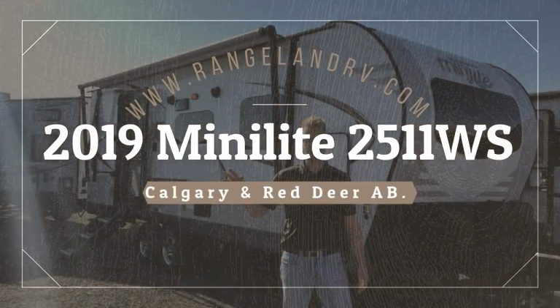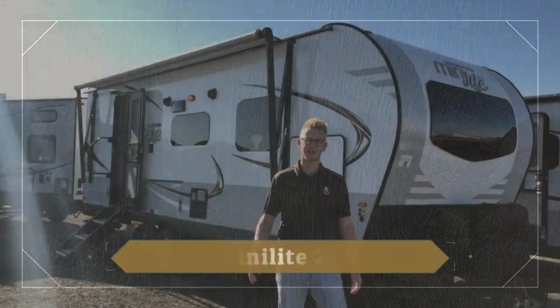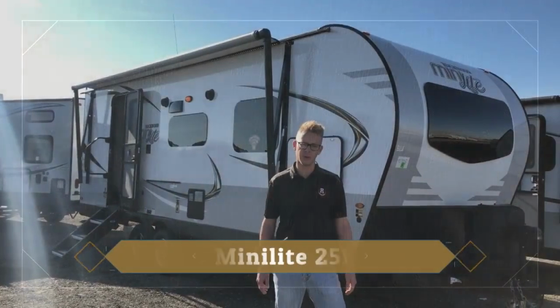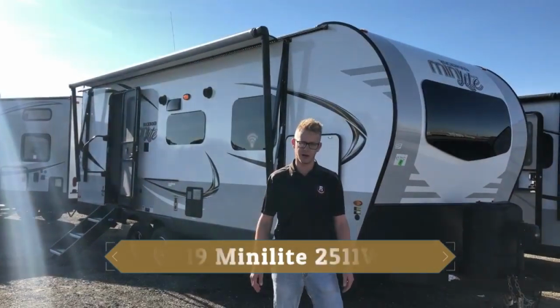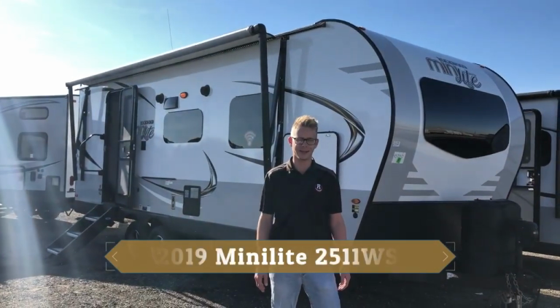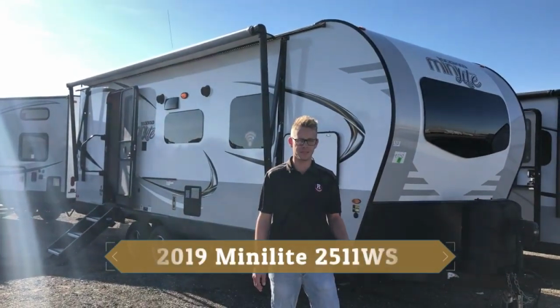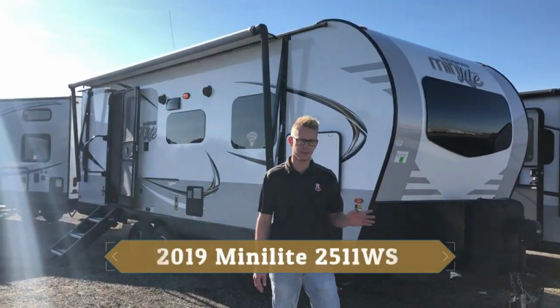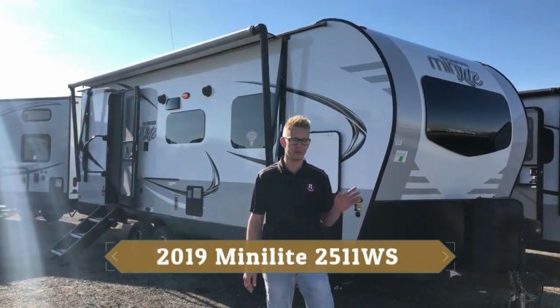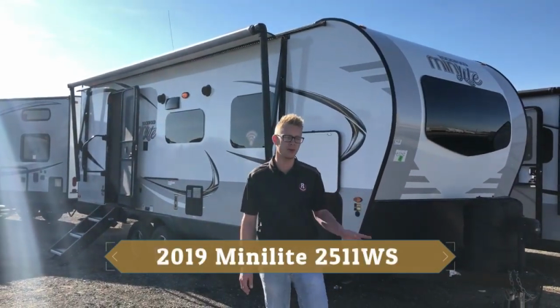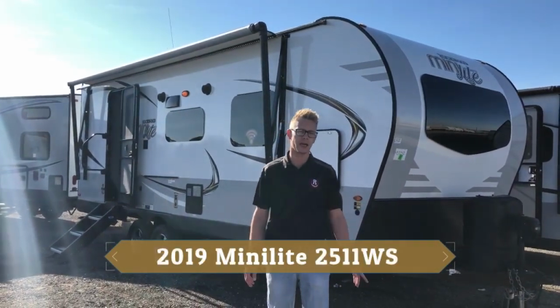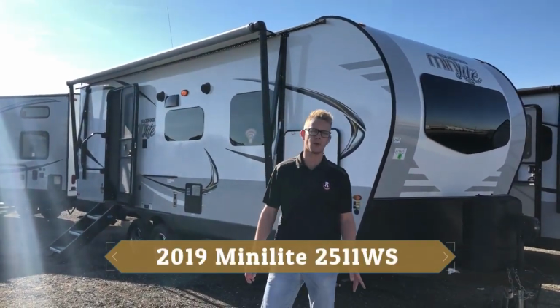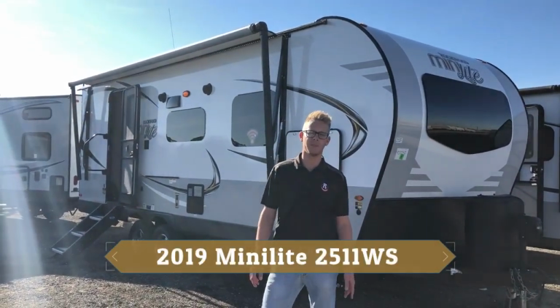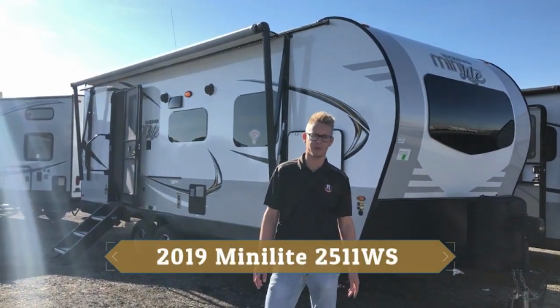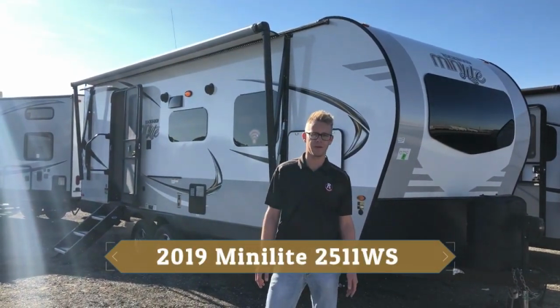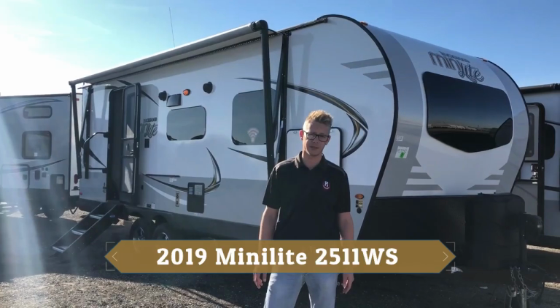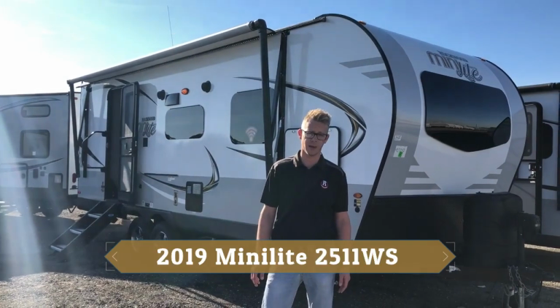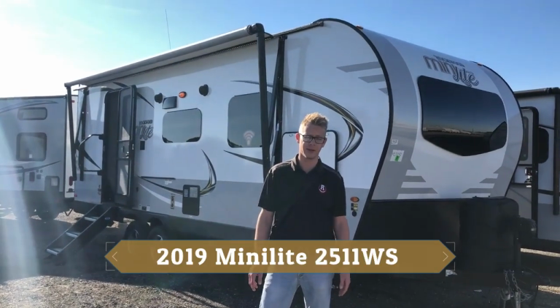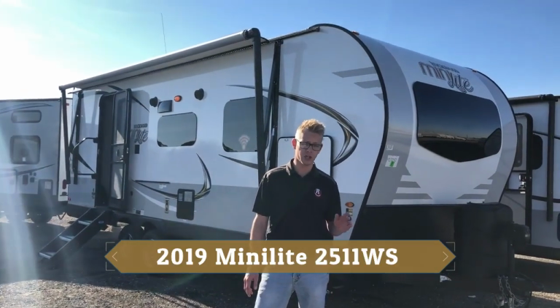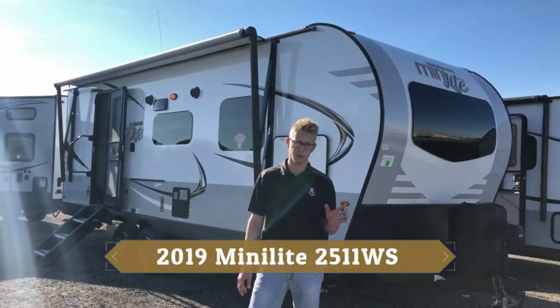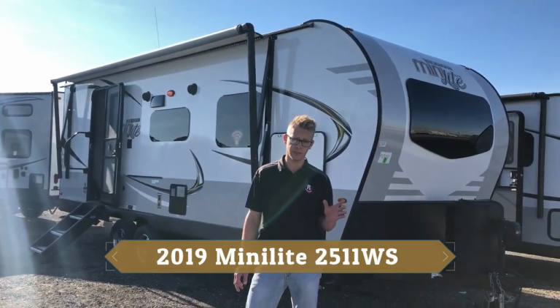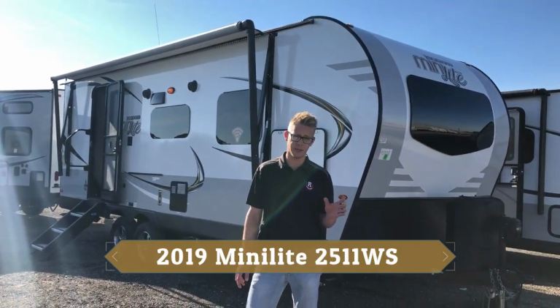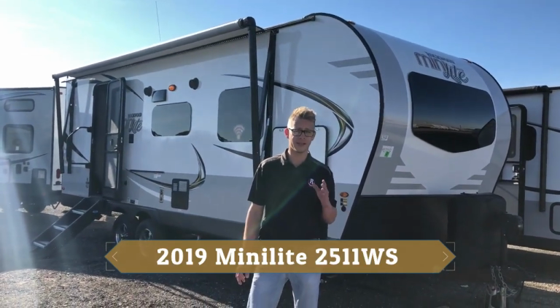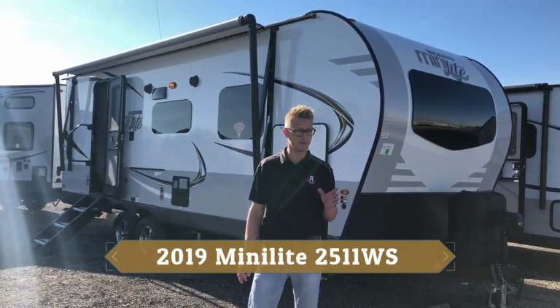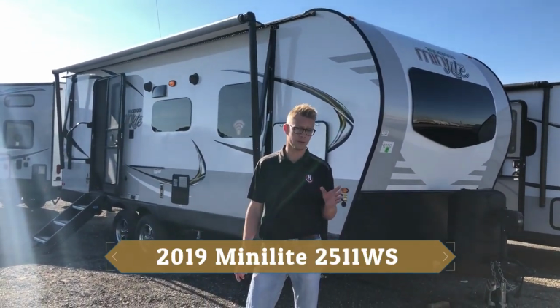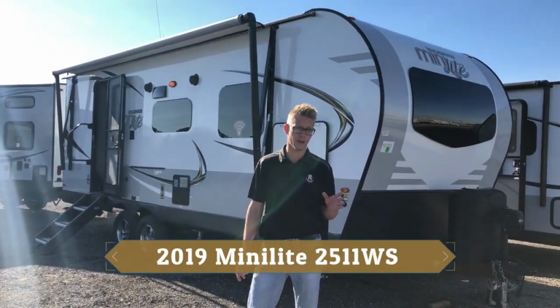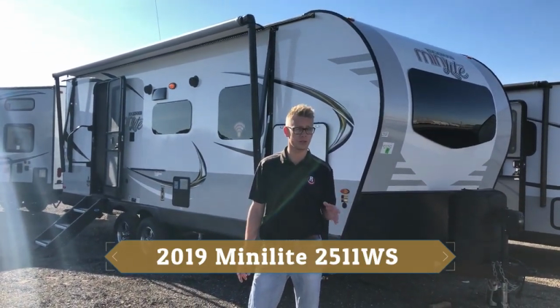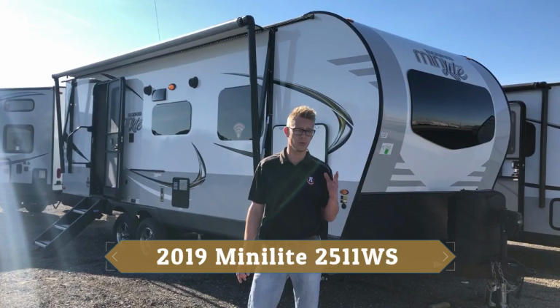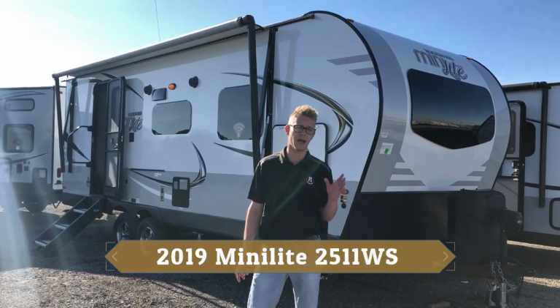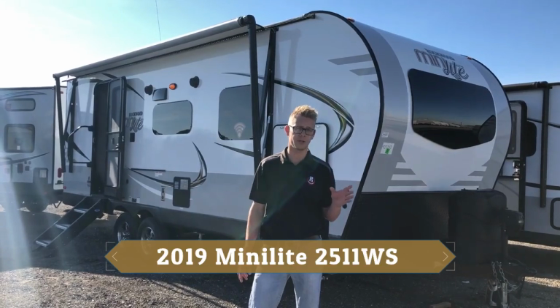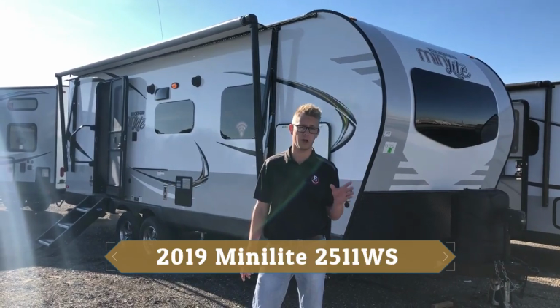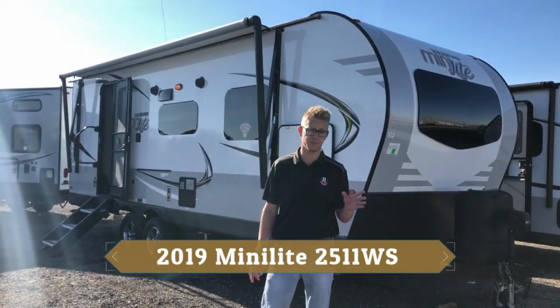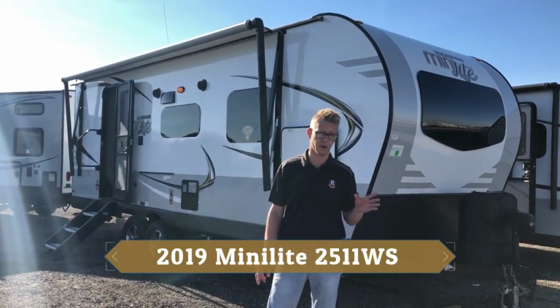This is Justin with Rangeline RV and I'd love to take you through the new 2019 Rockwood Minilite 2511 WS. Just under 26 feet and just over 5,300 pounds, so it's a great half-ton towable option.